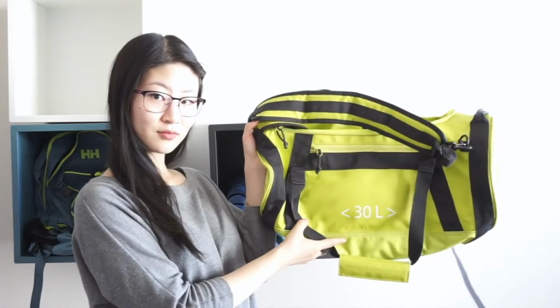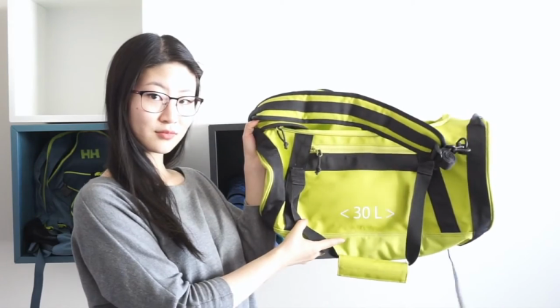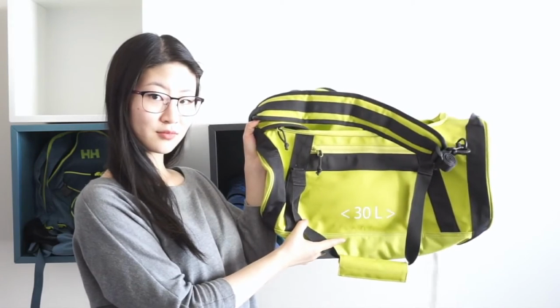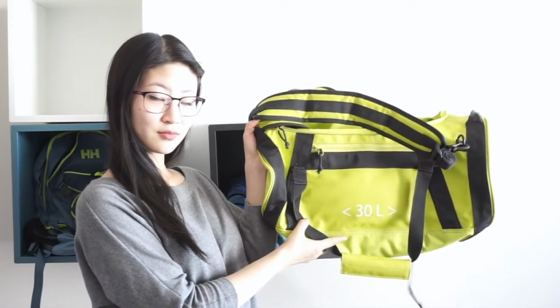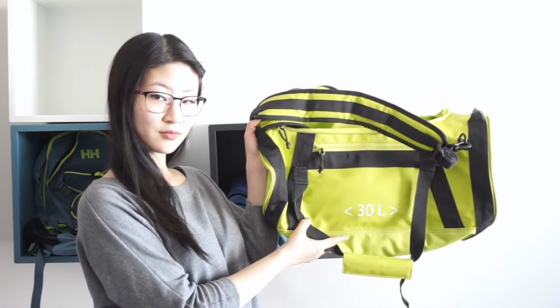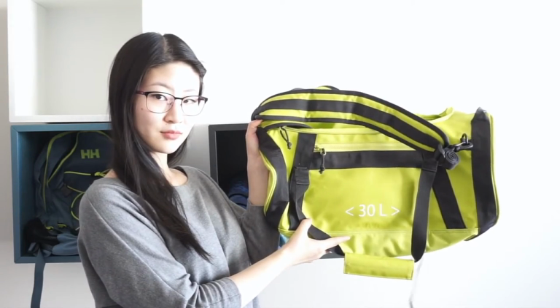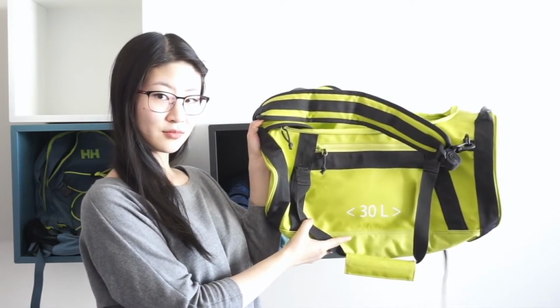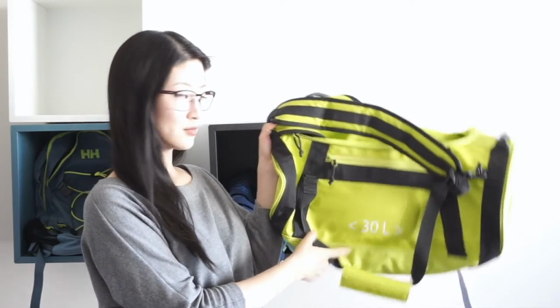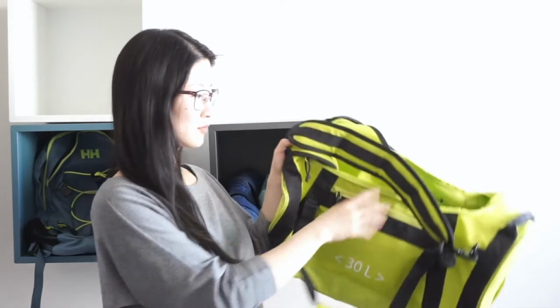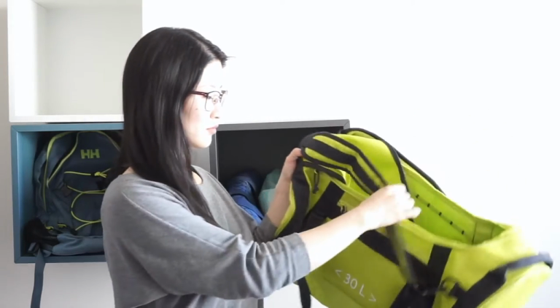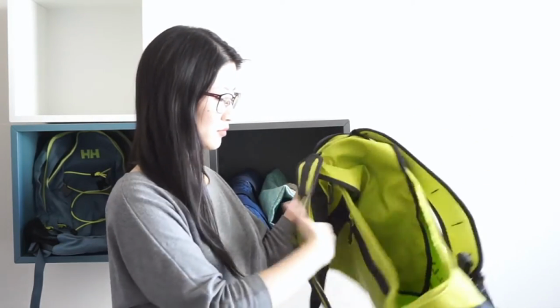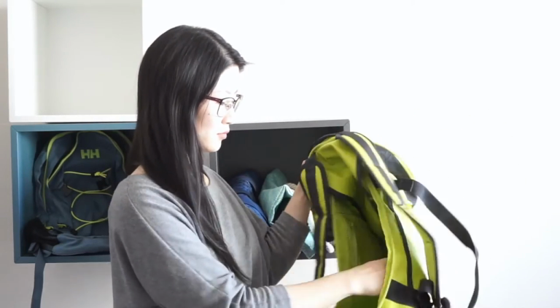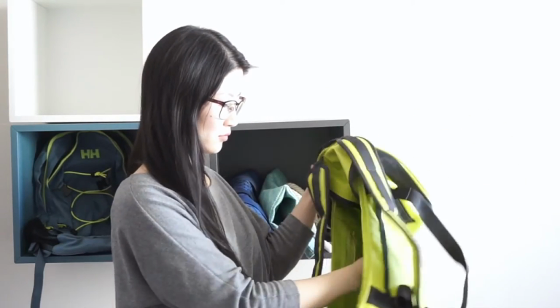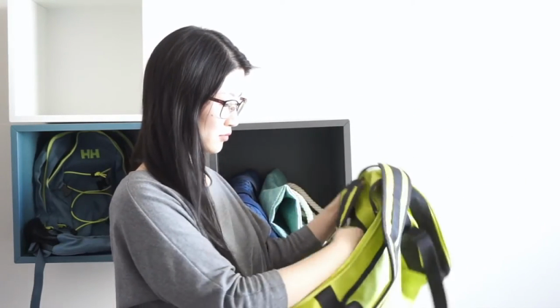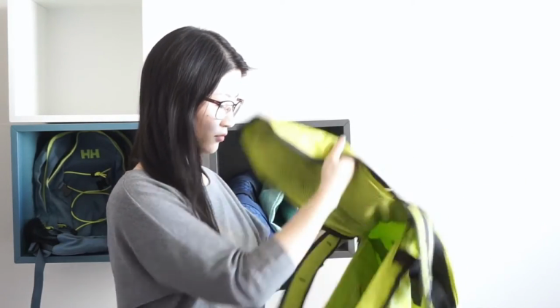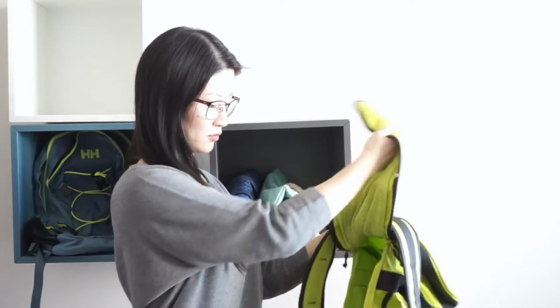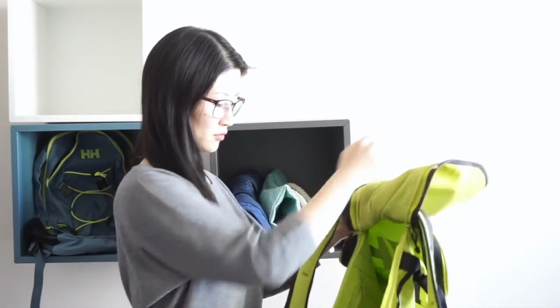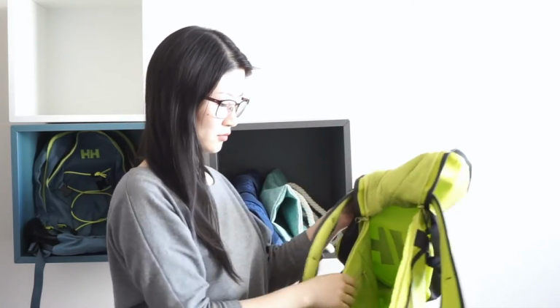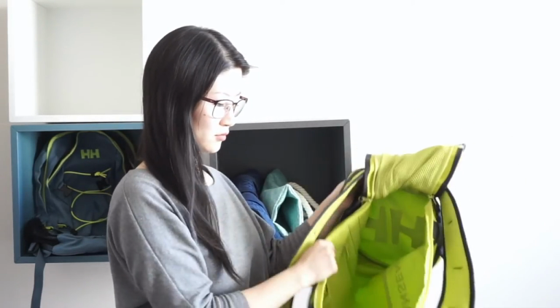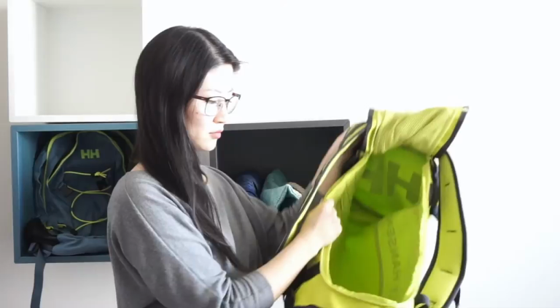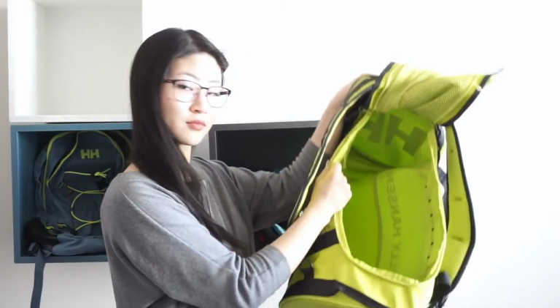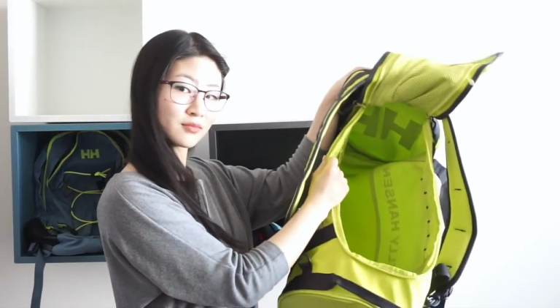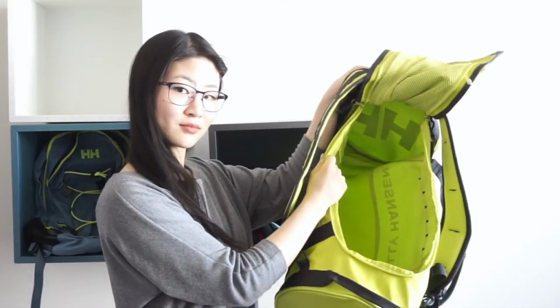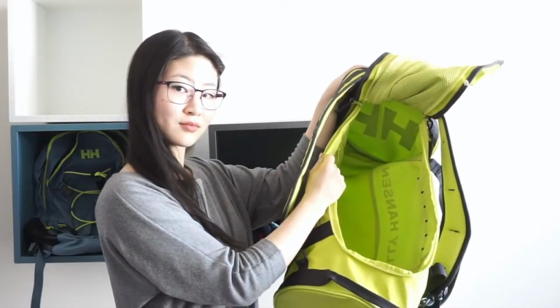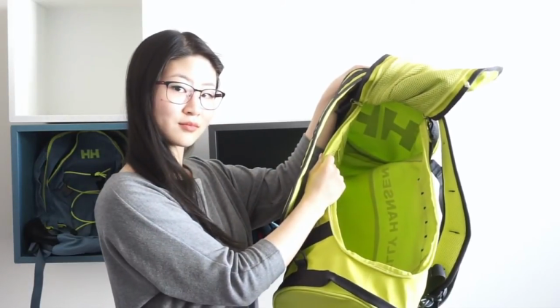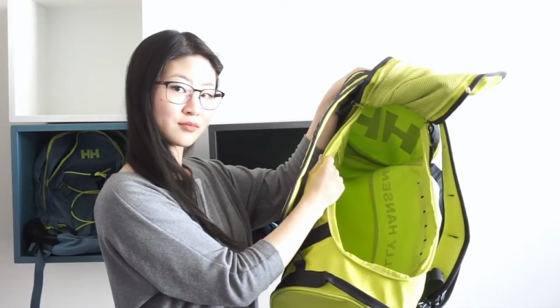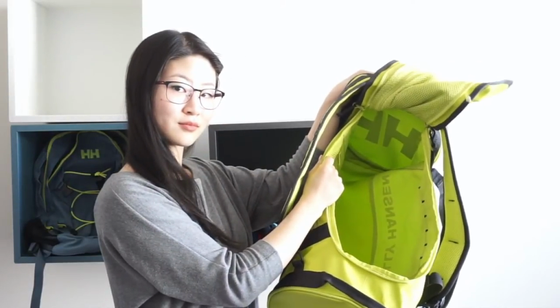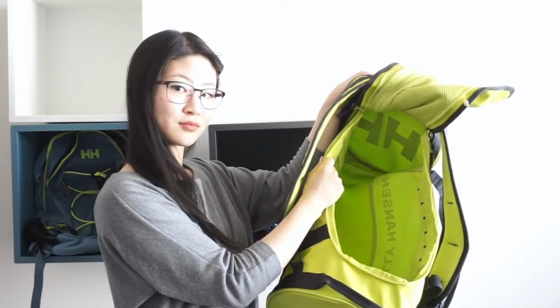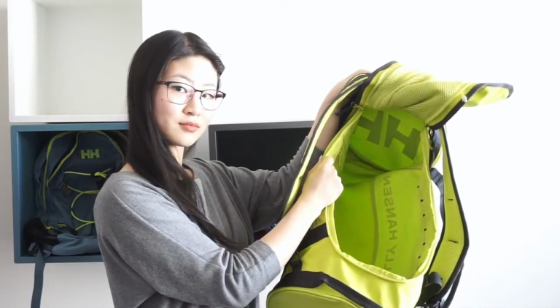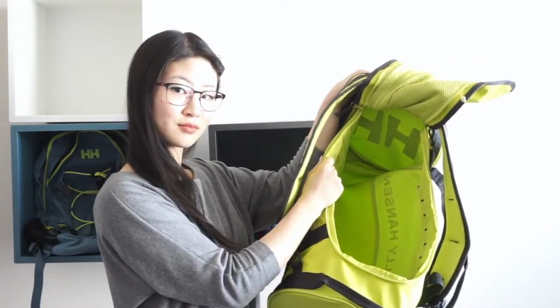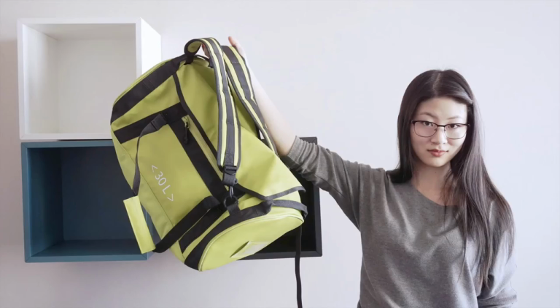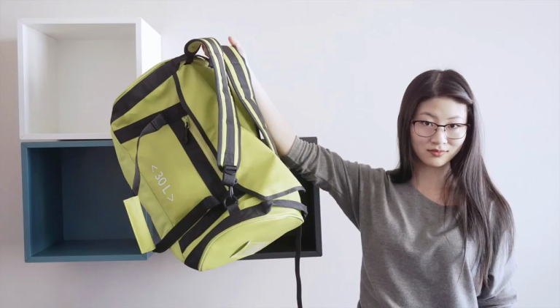Helly Hansen bags offer a surprising amount of versatility, and this bag in particular can be carried by its top handles, side handles, as a crossbody duffel bag, and as a large backpack.